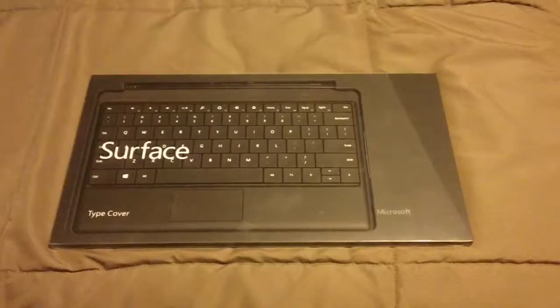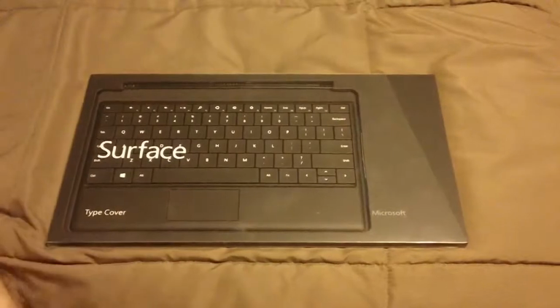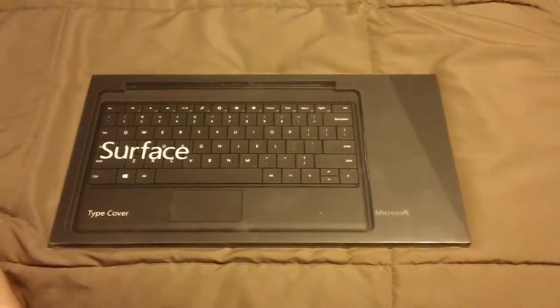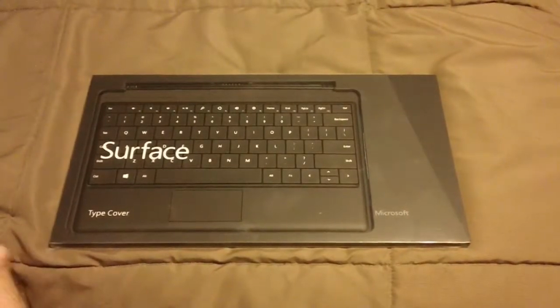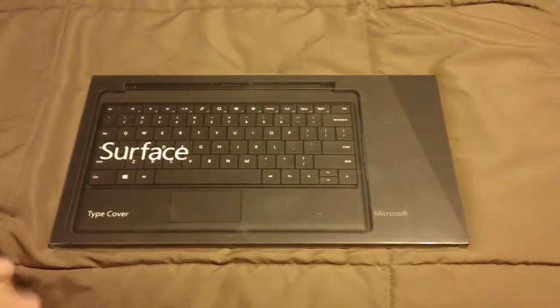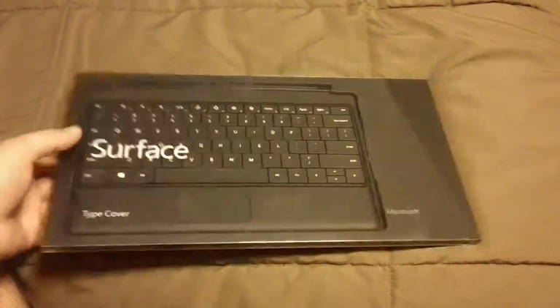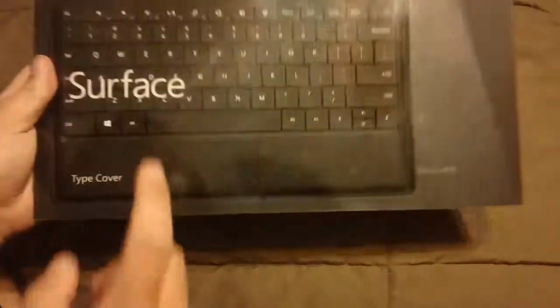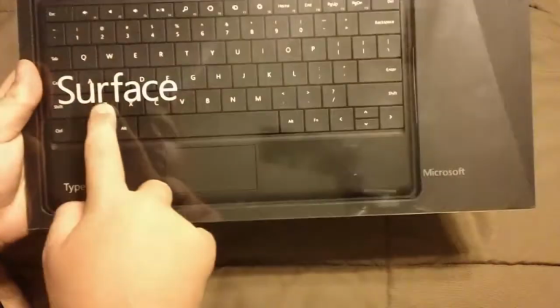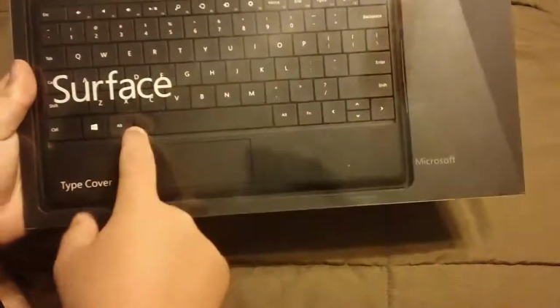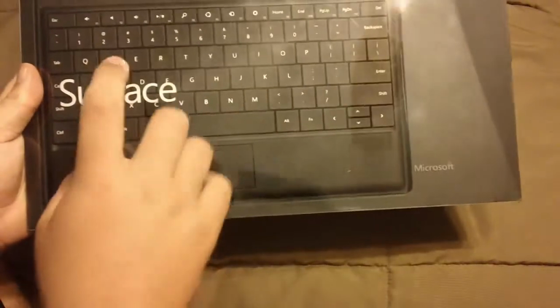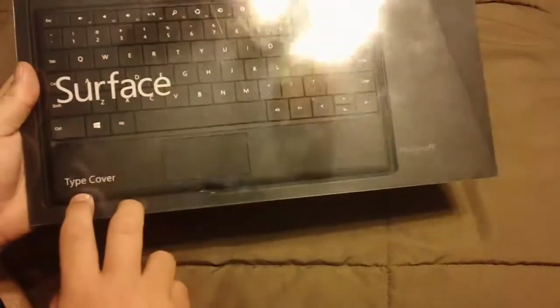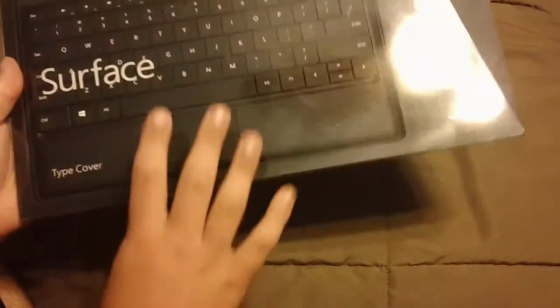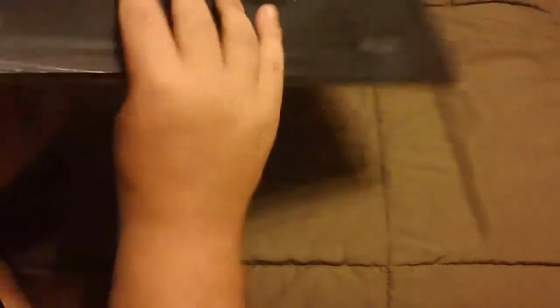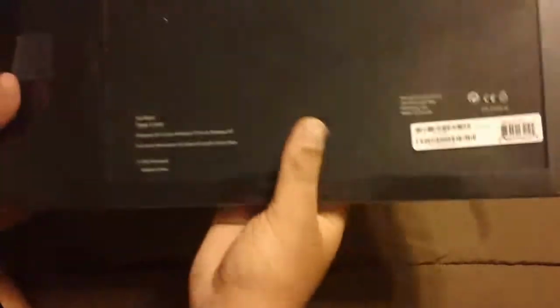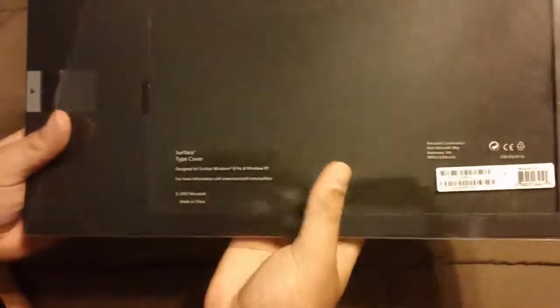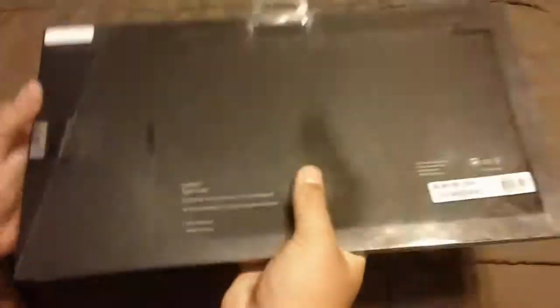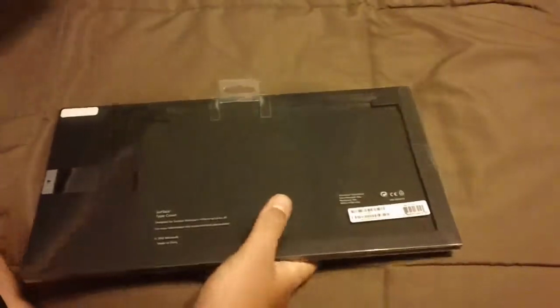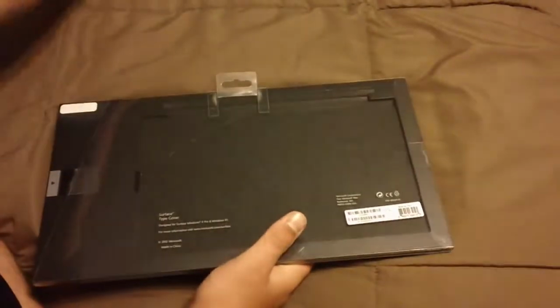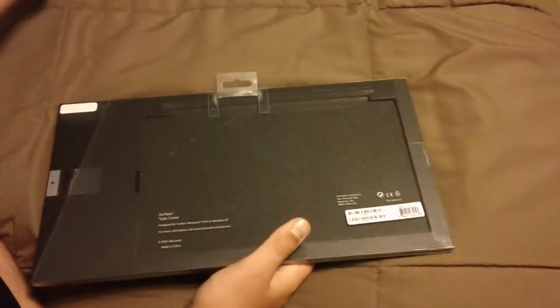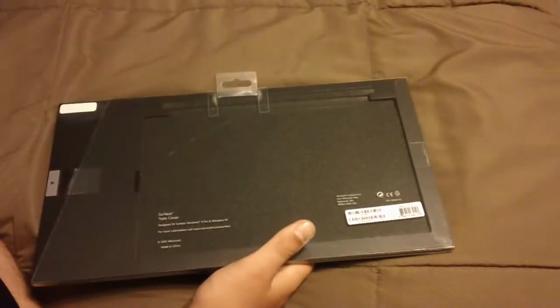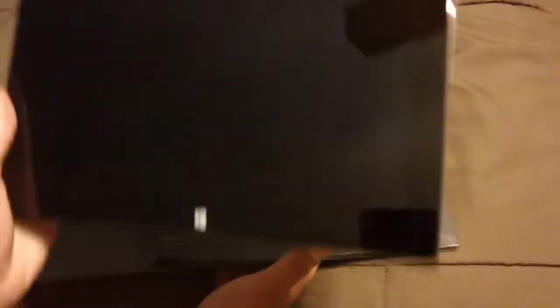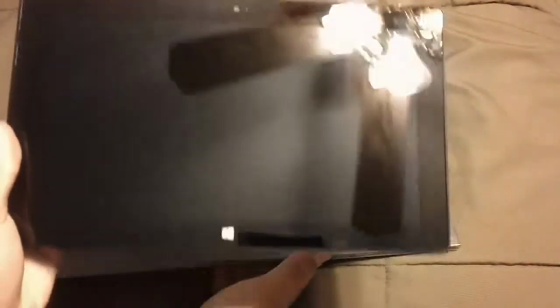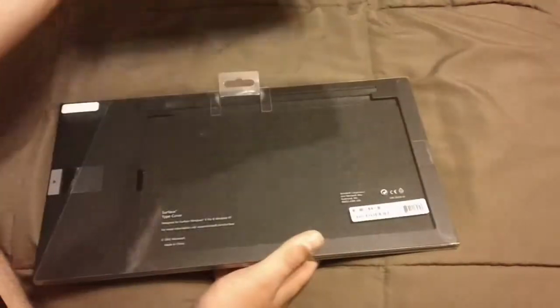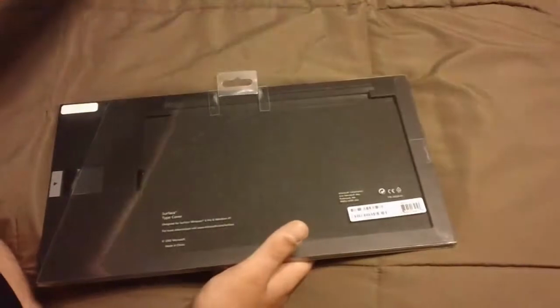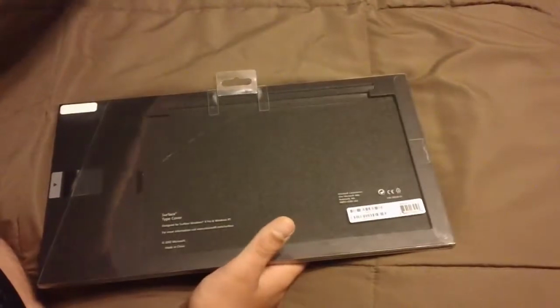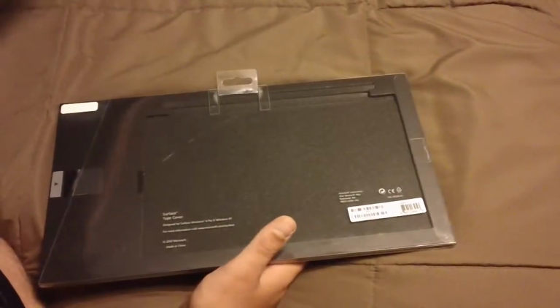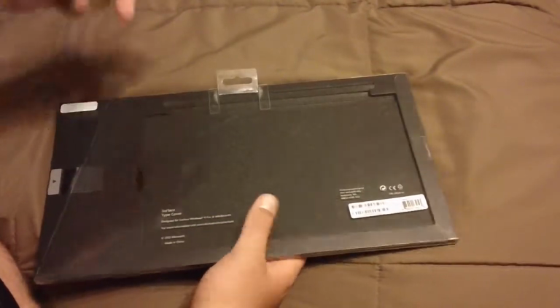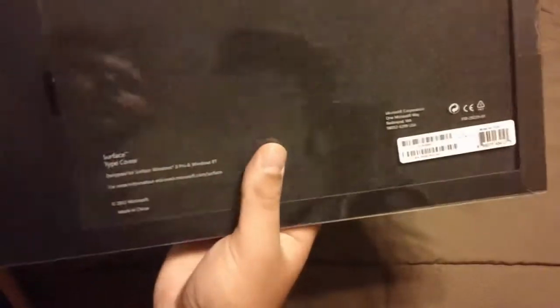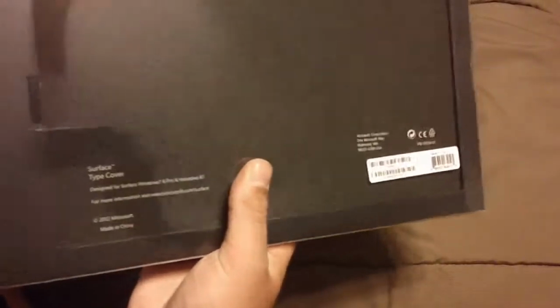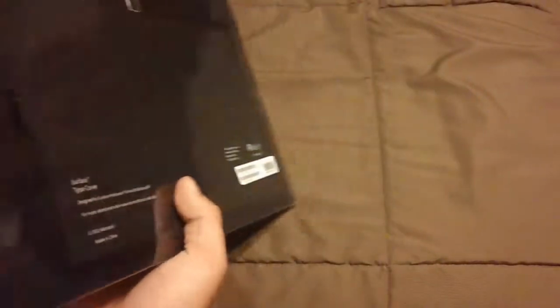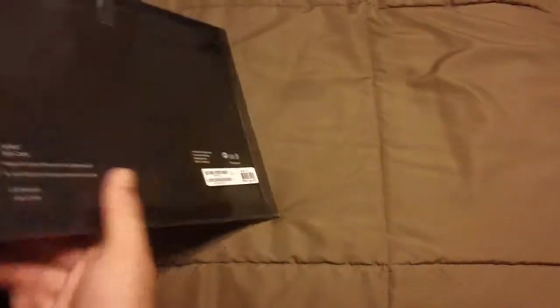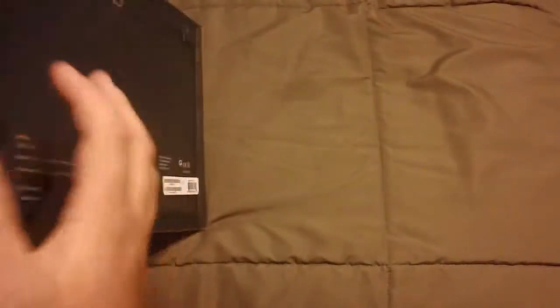Hello ladies and gentlemen, today I'm going to be doing an unboxing of the Microsoft Surface type cover, not the touch one. I just got this today with my Microsoft Surface. I'm doing this video because I don't want to set this up right now without this keyboard because I don't want to miss typing anything.